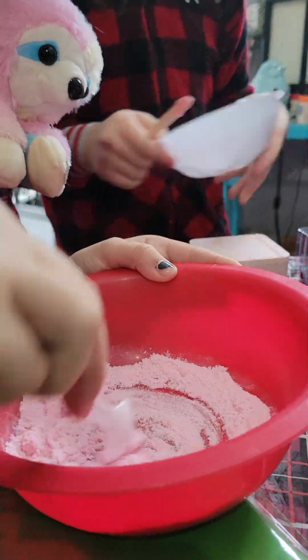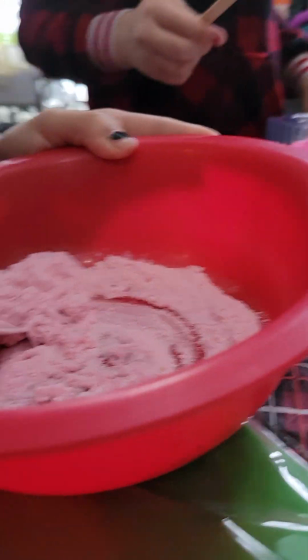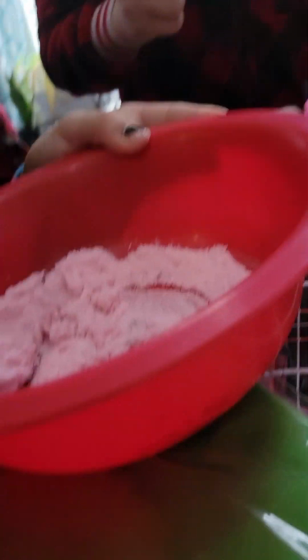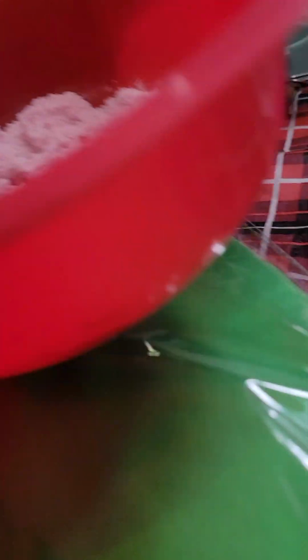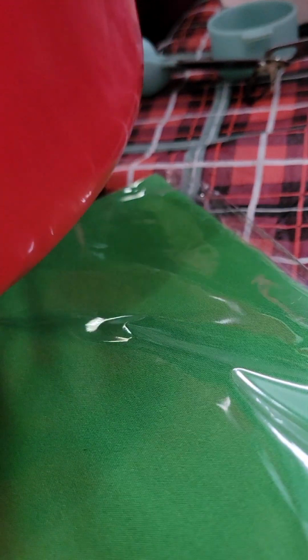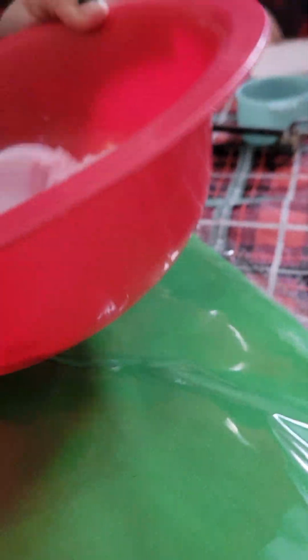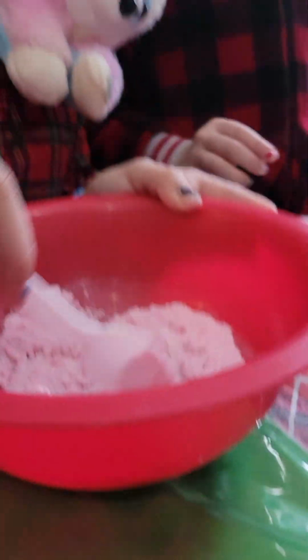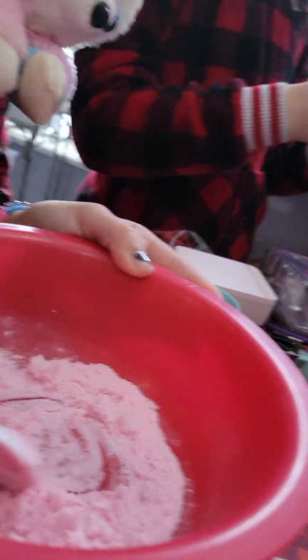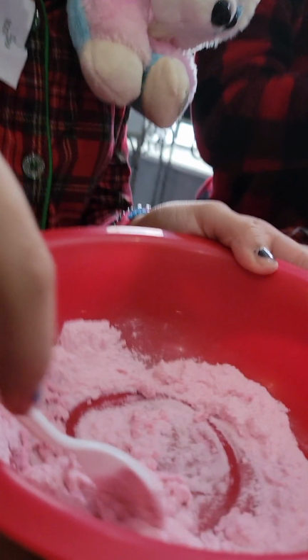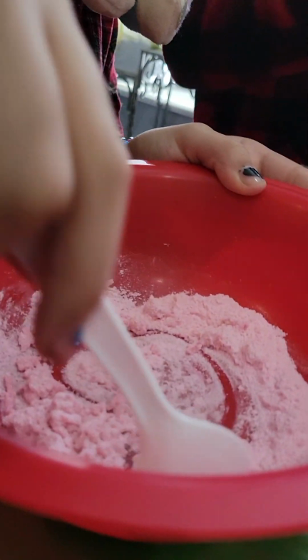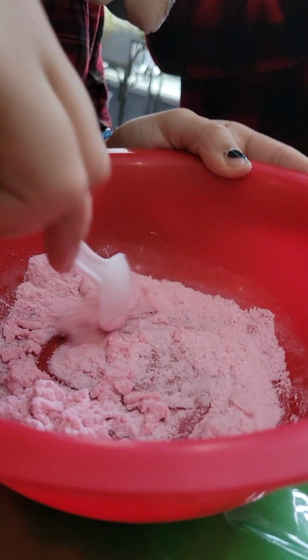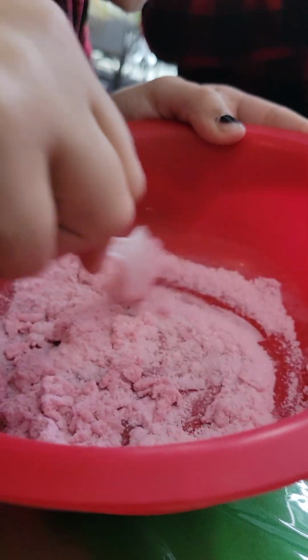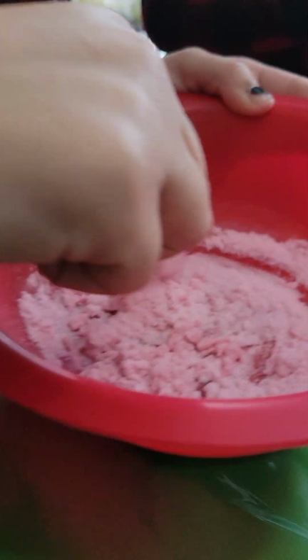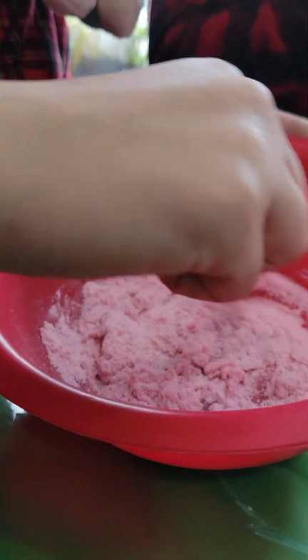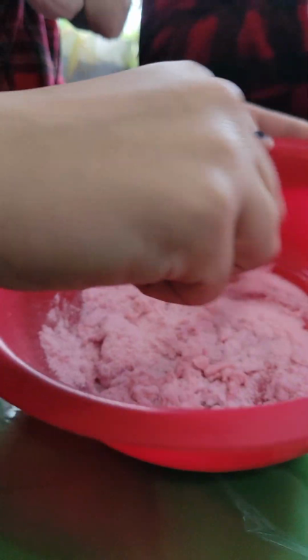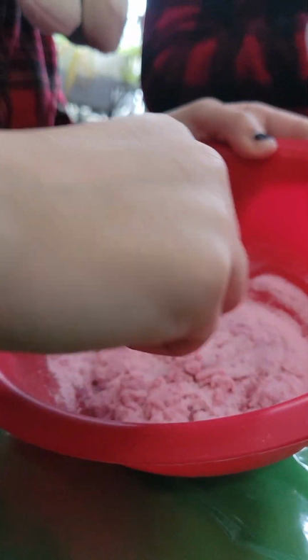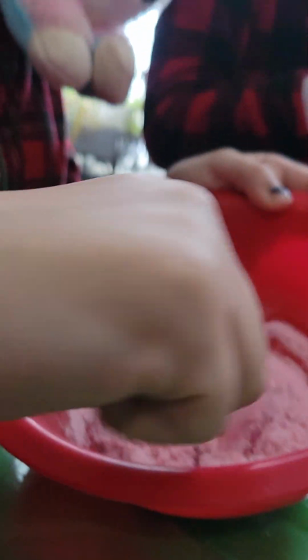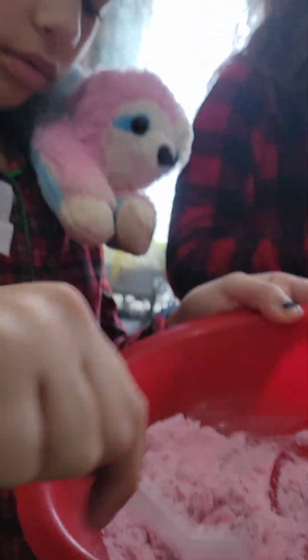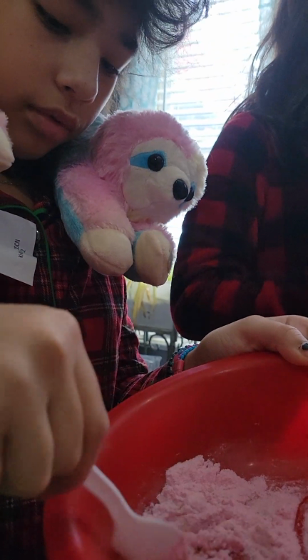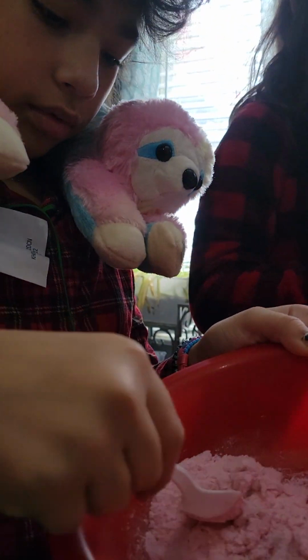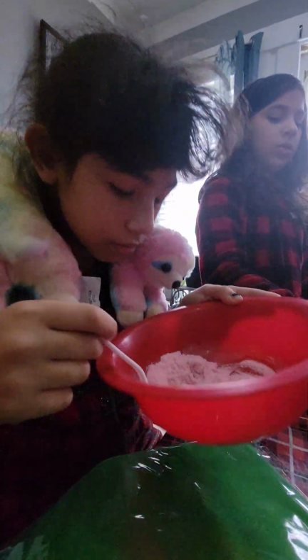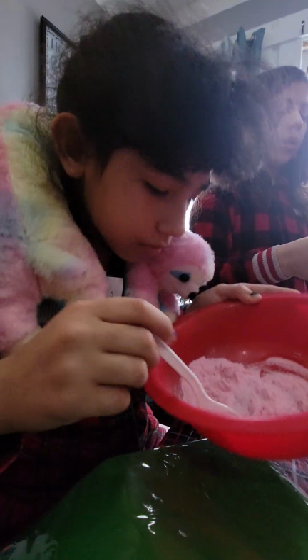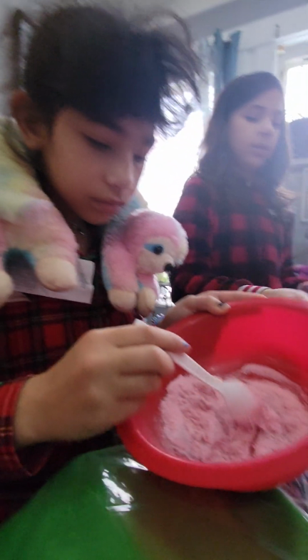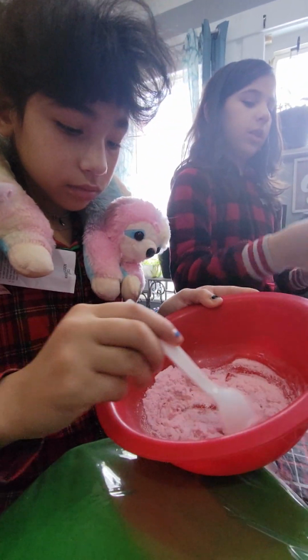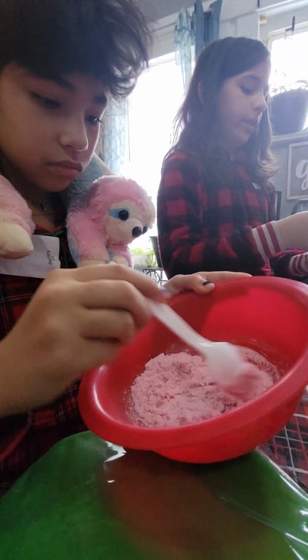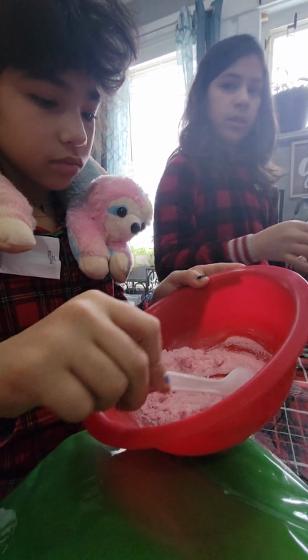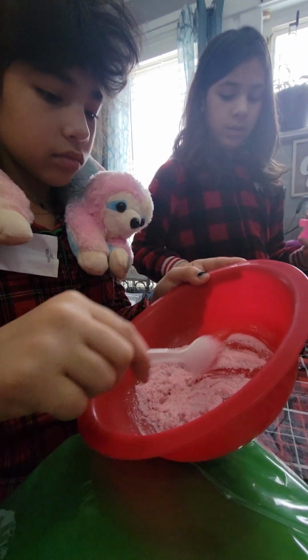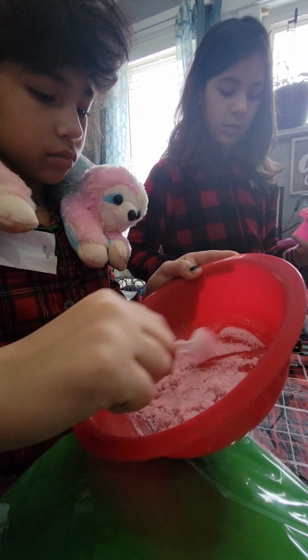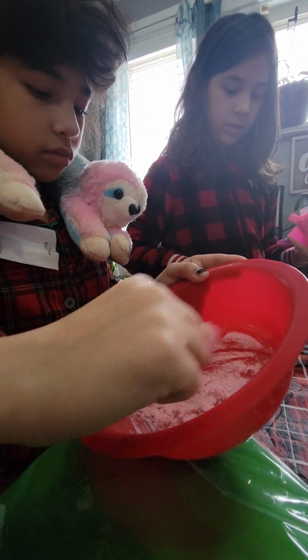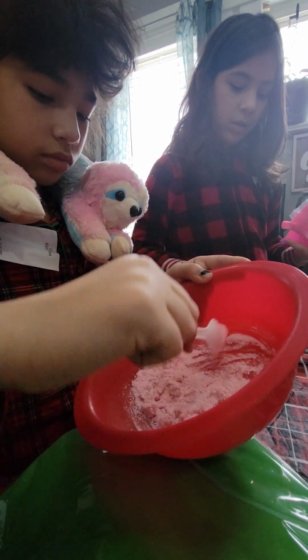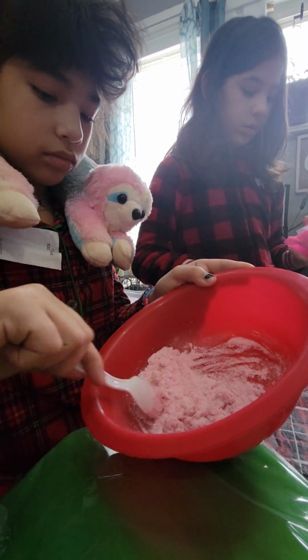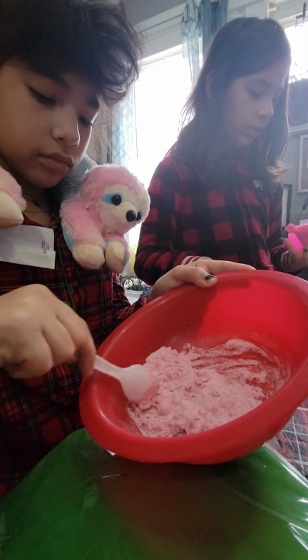Smells good, let me smell. It's all pretty pink. Get it to form the dough.